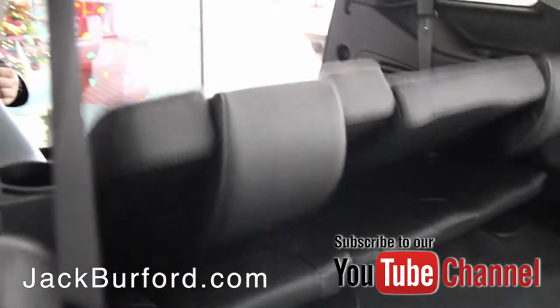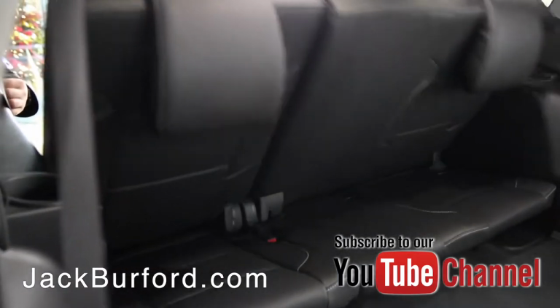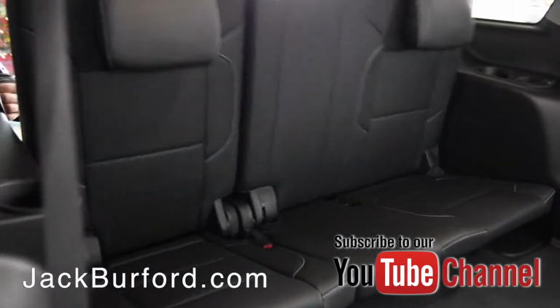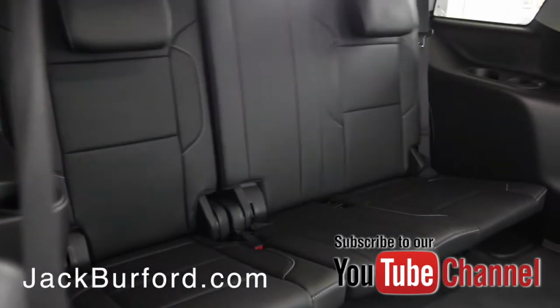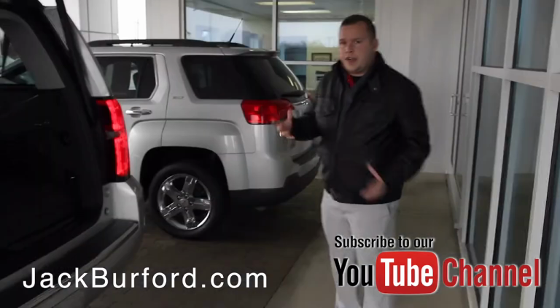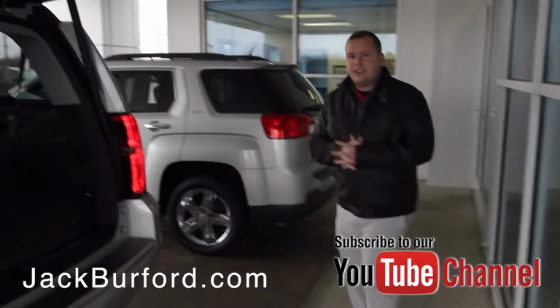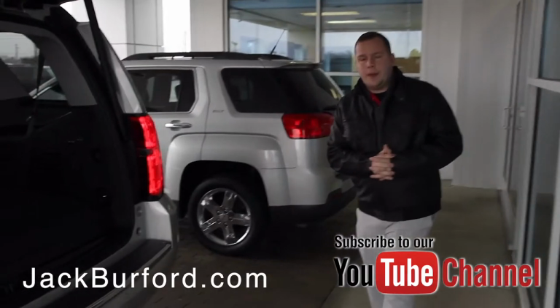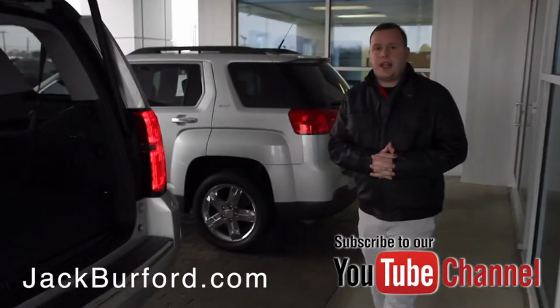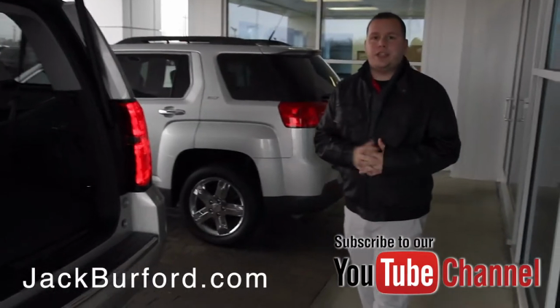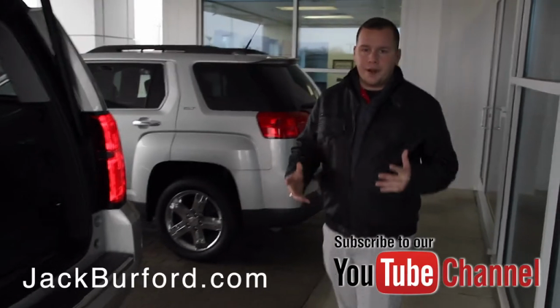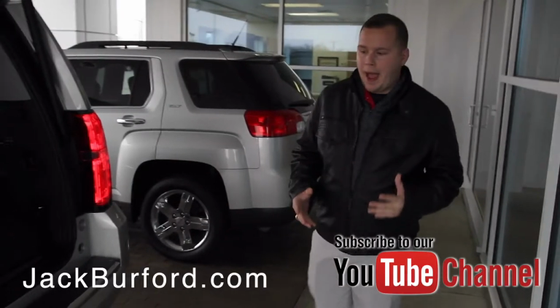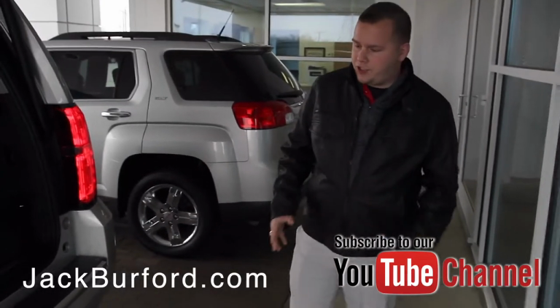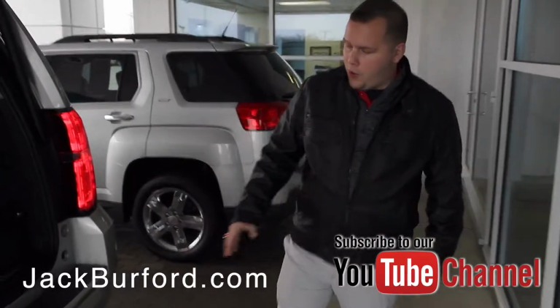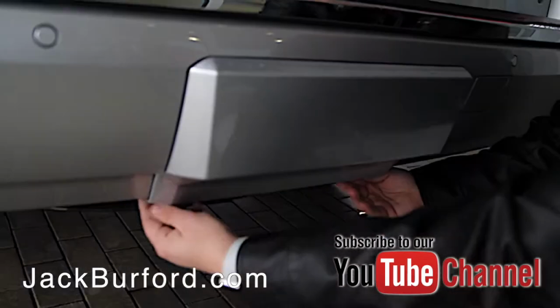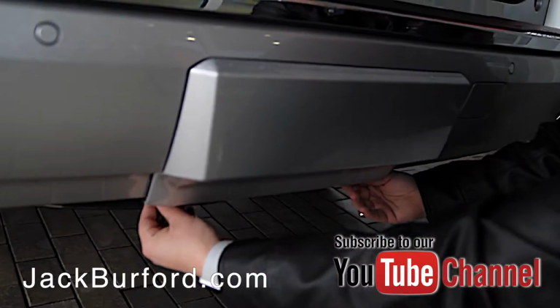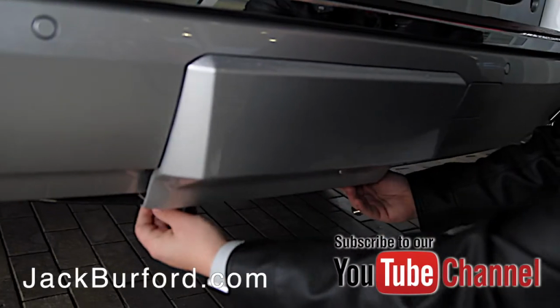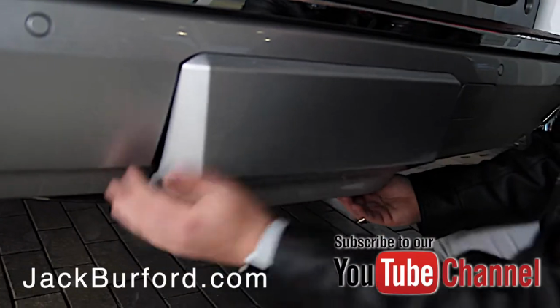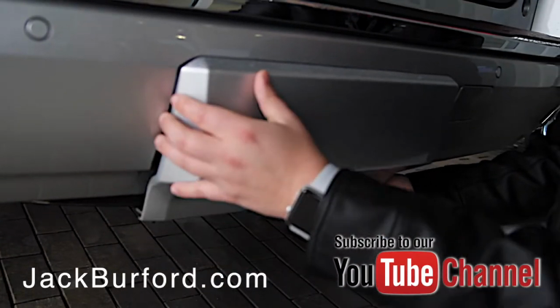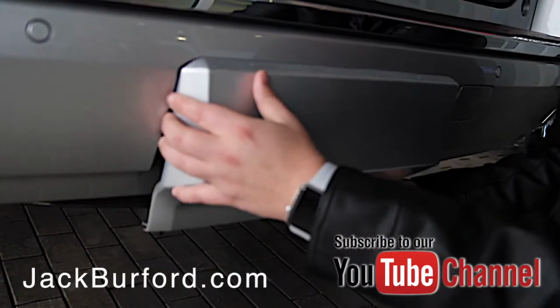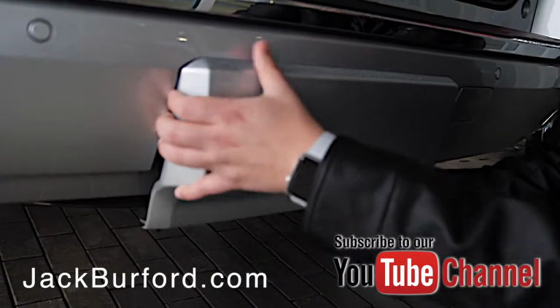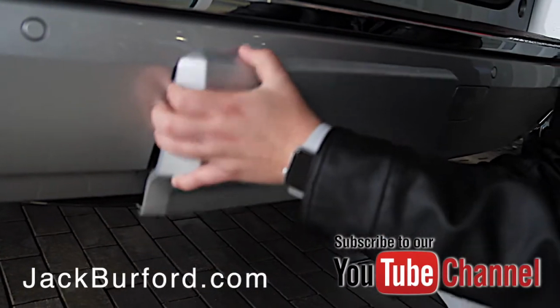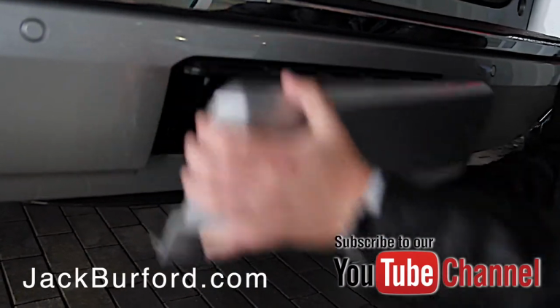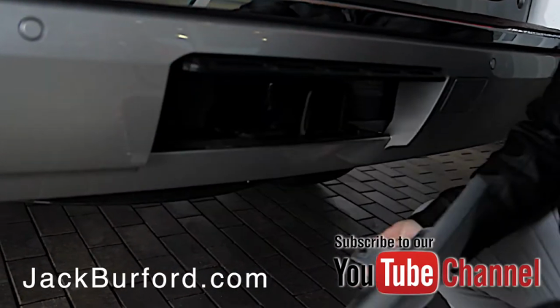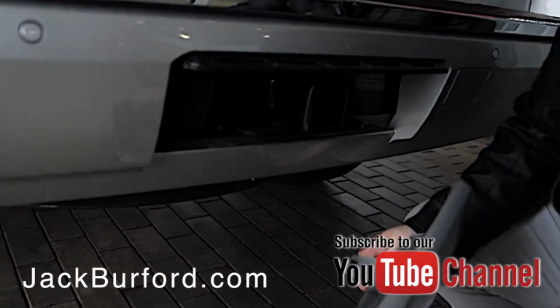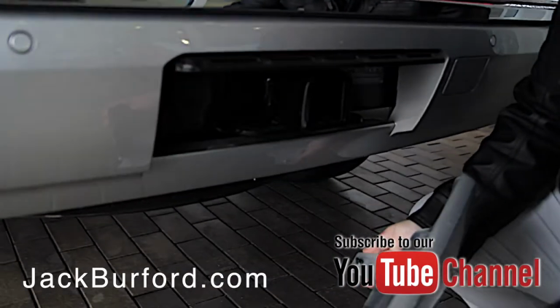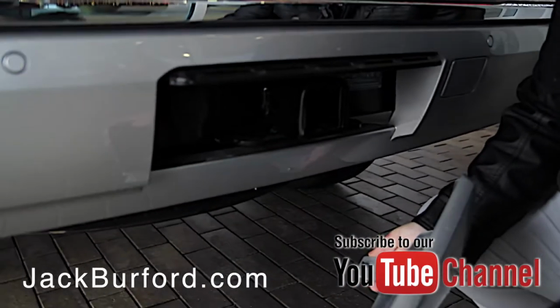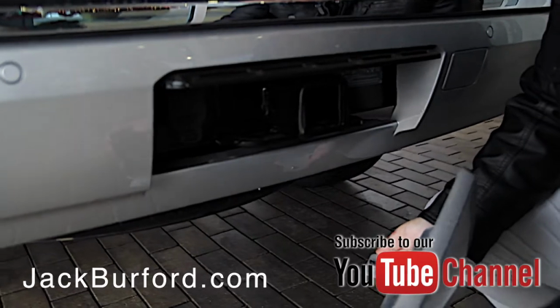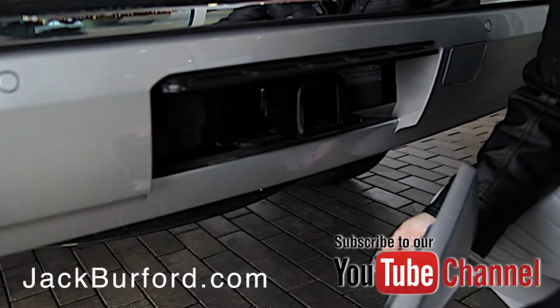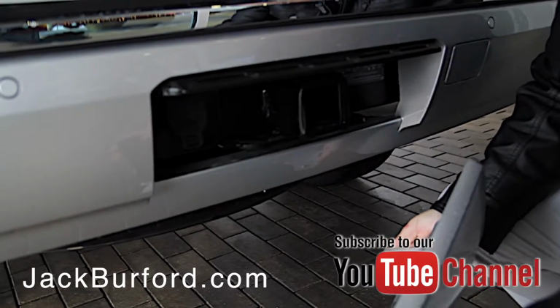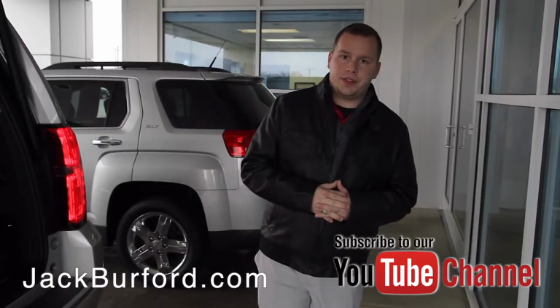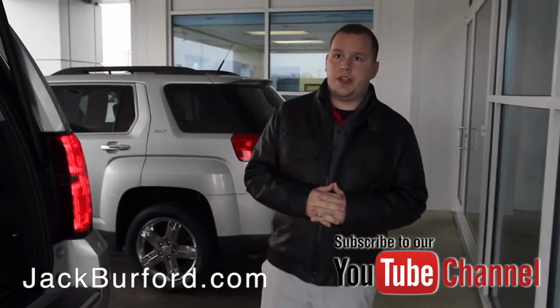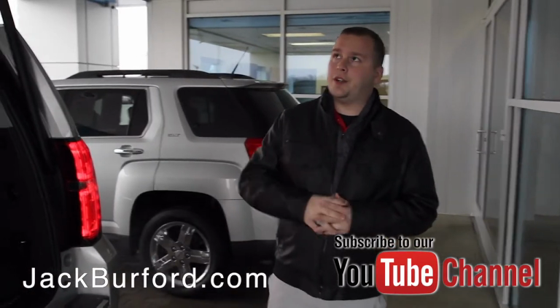This vehicle is equipped with a trailering package, so behind this cover you do have a hitch, and you also have an integrated trailer brake controller with this vehicle.